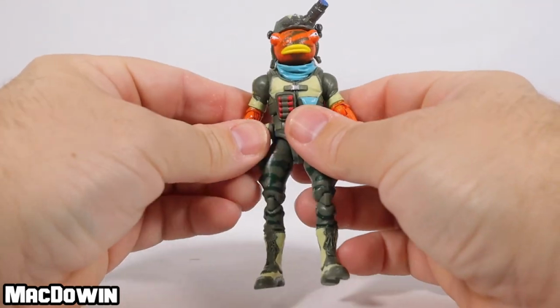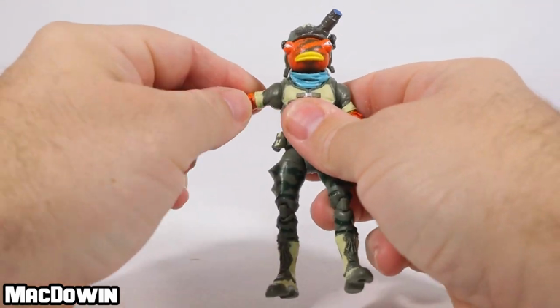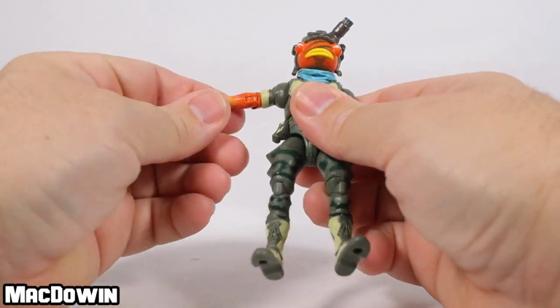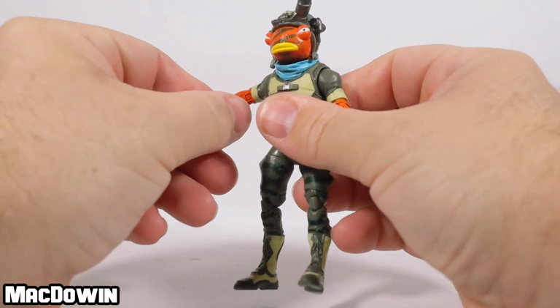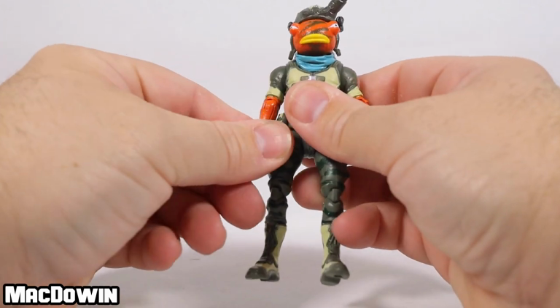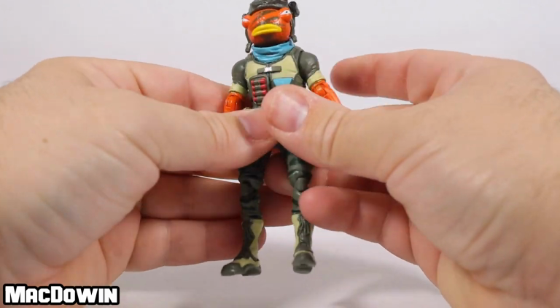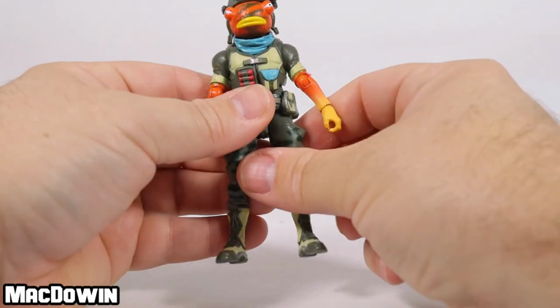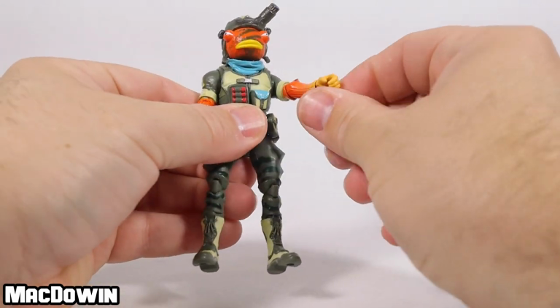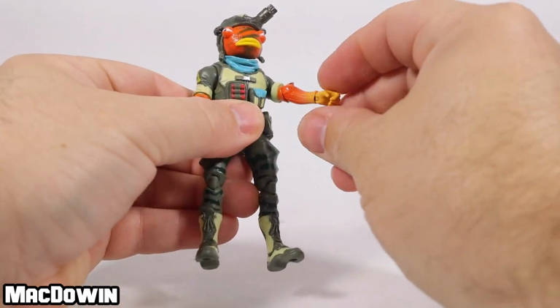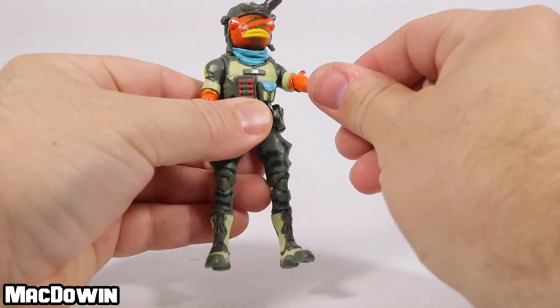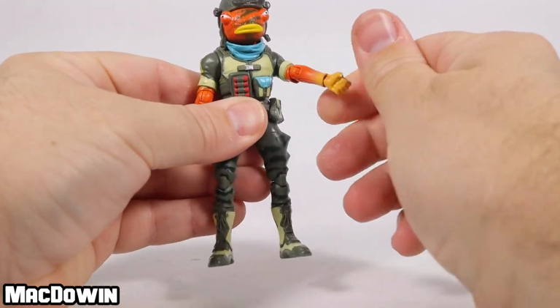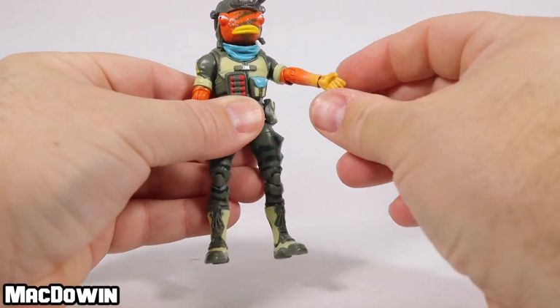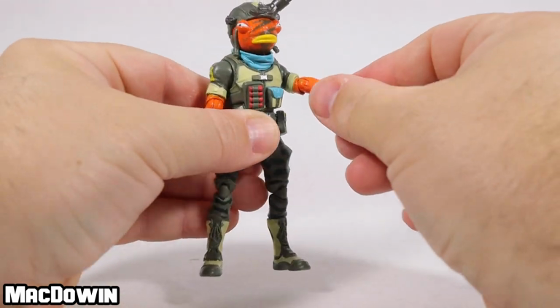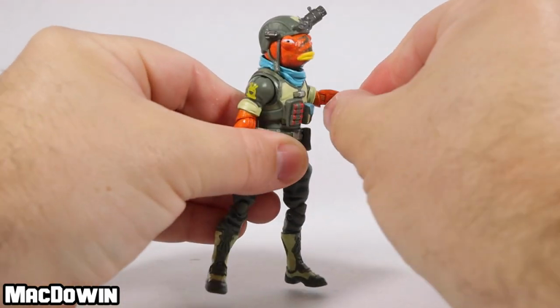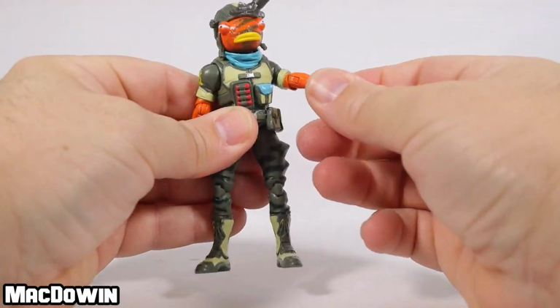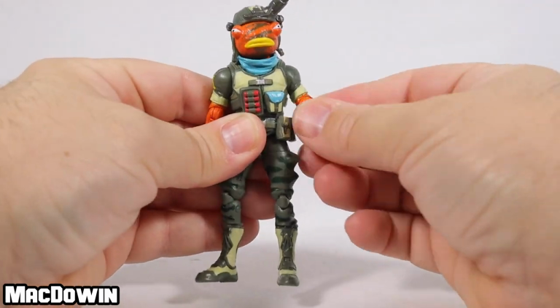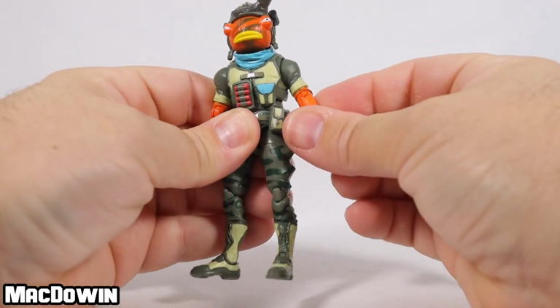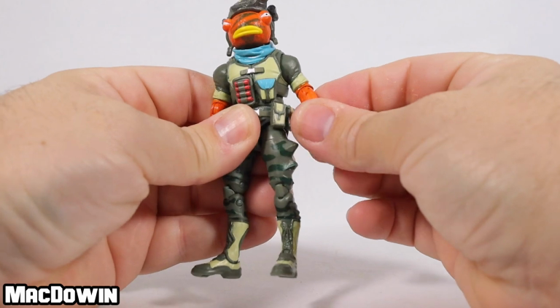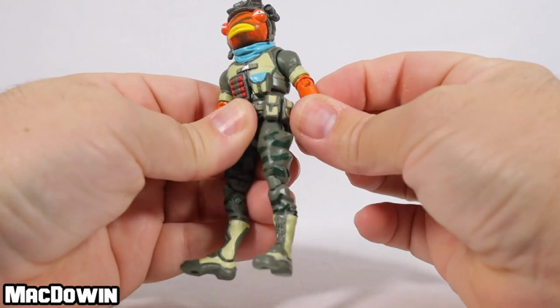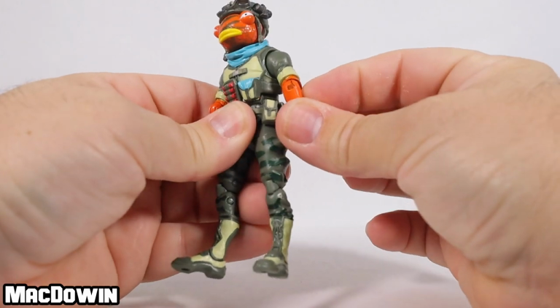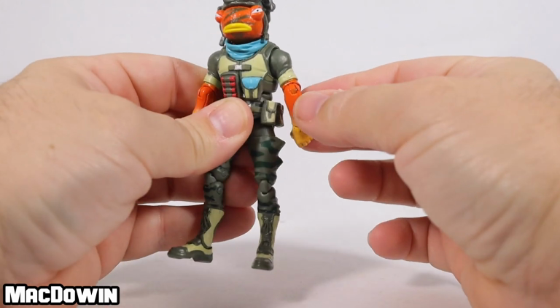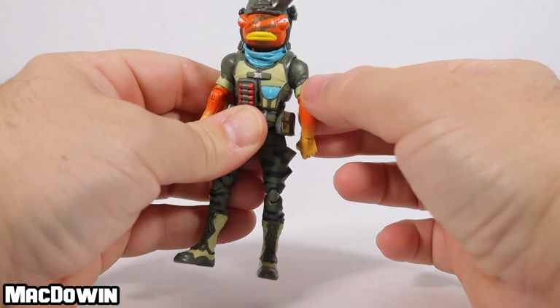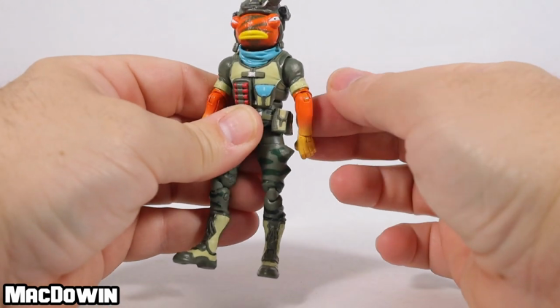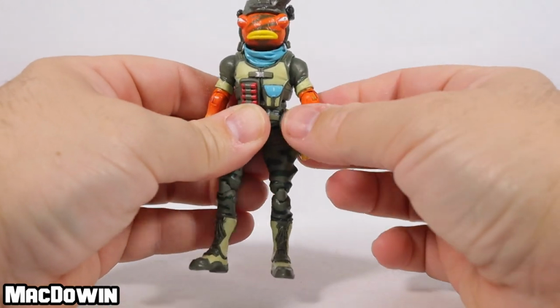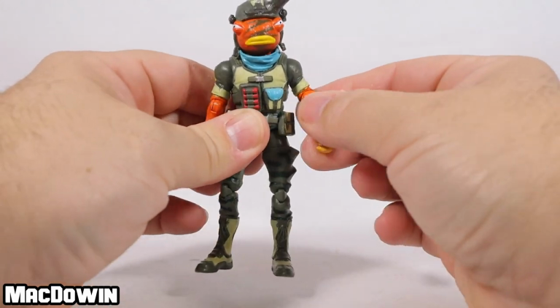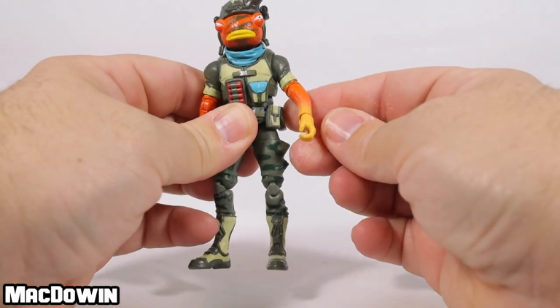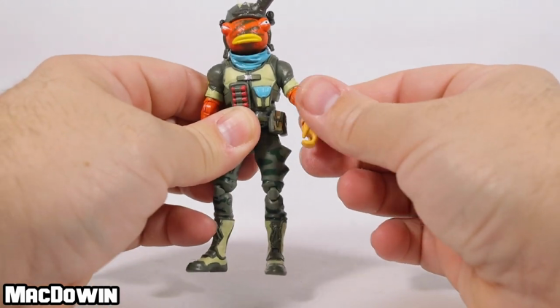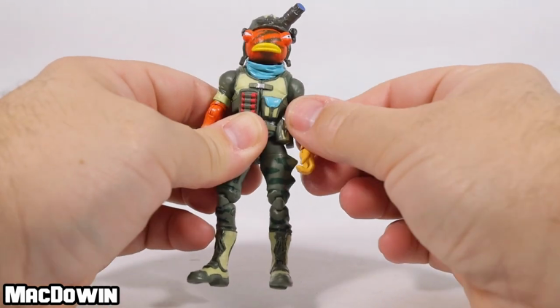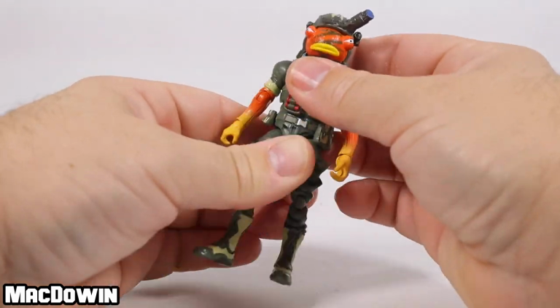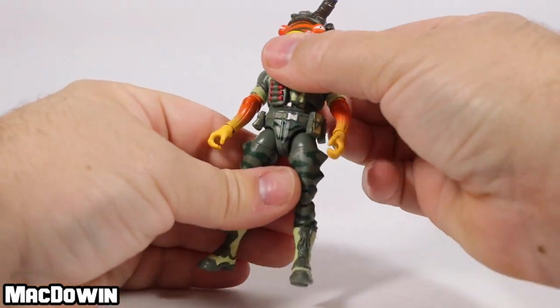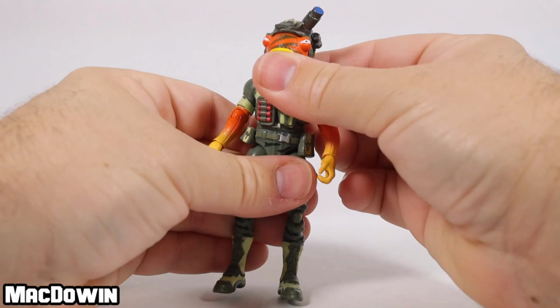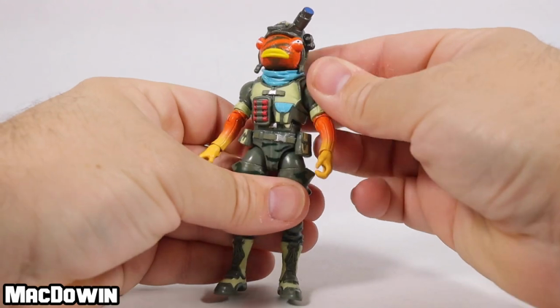Both elbows work well. His wrists will rotate and hinge as well. Oh — there's some paint coming off! Some paint just popped off and flung at me.